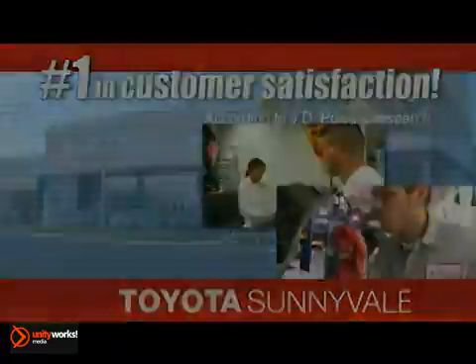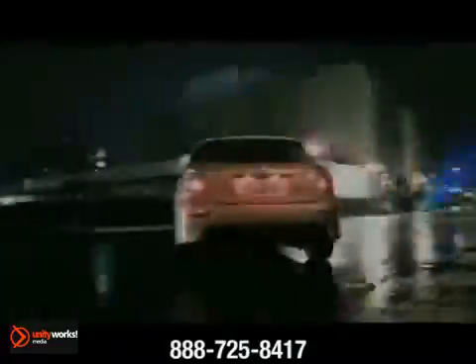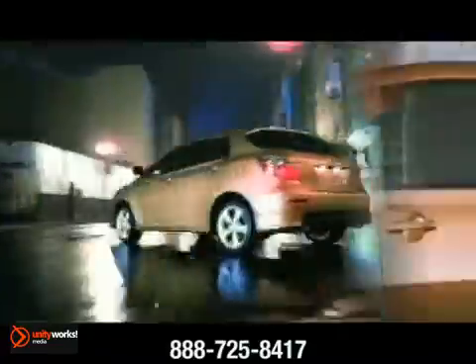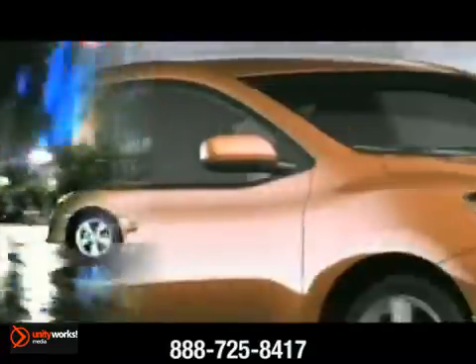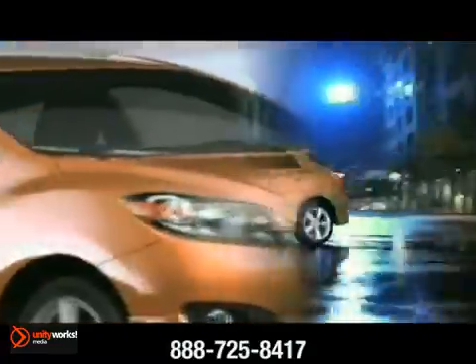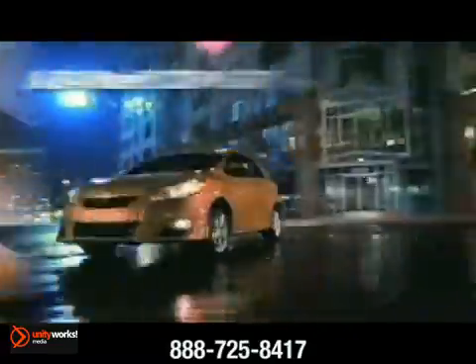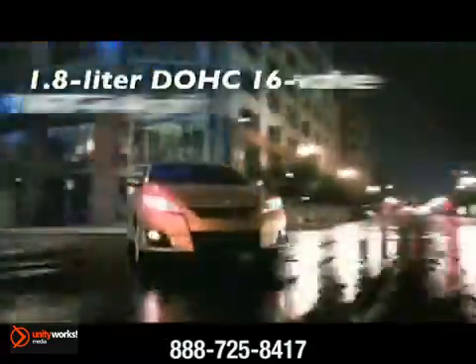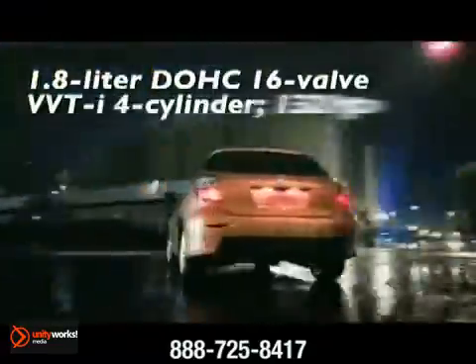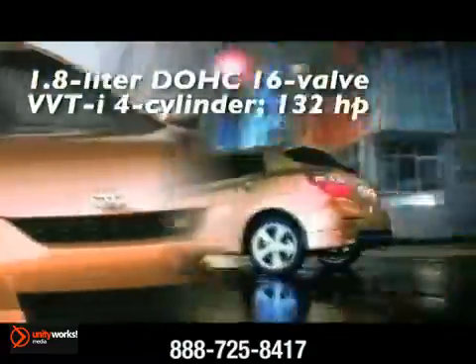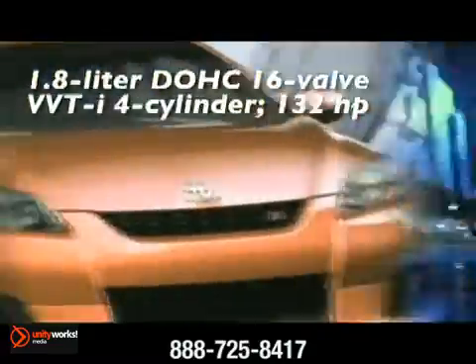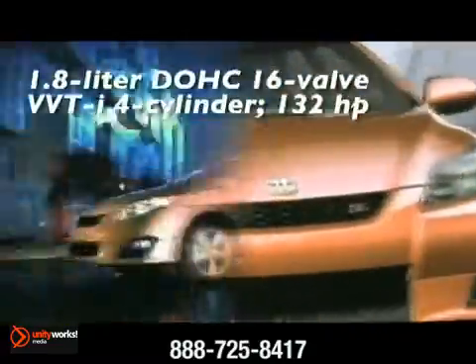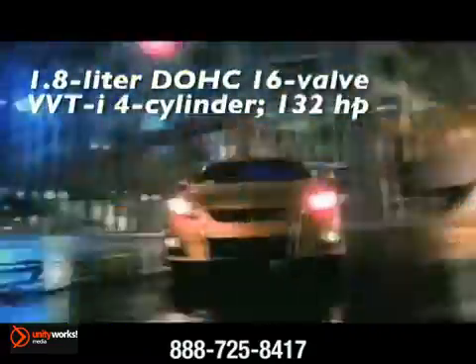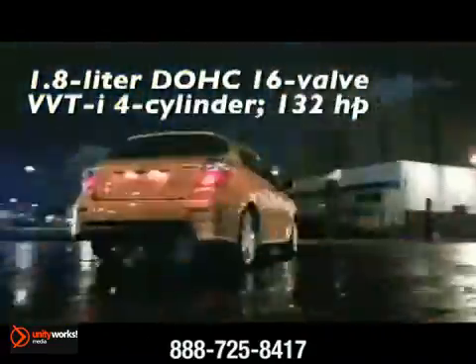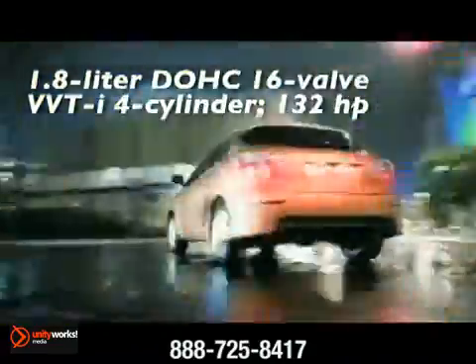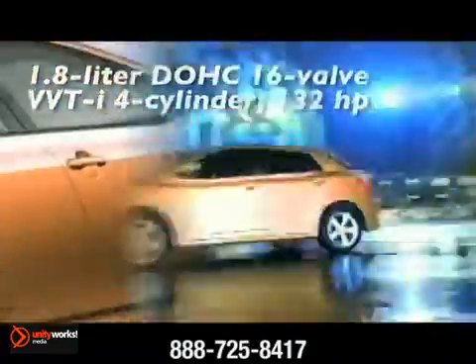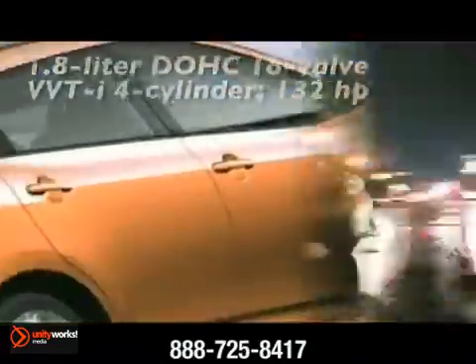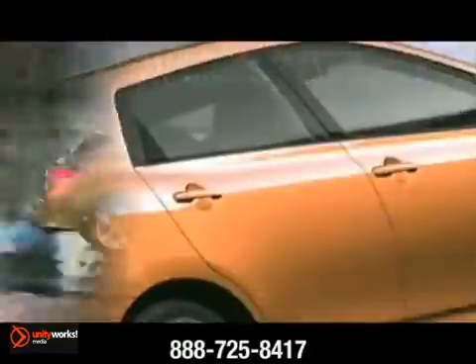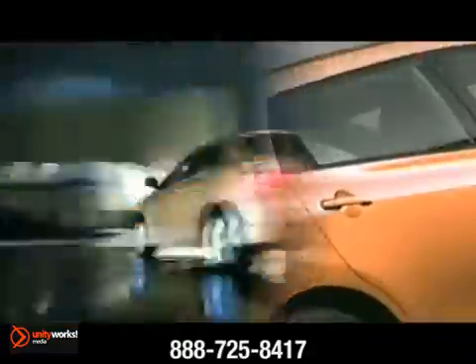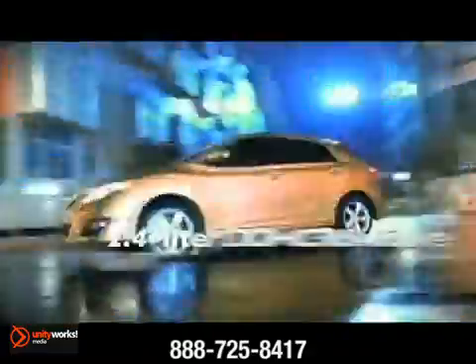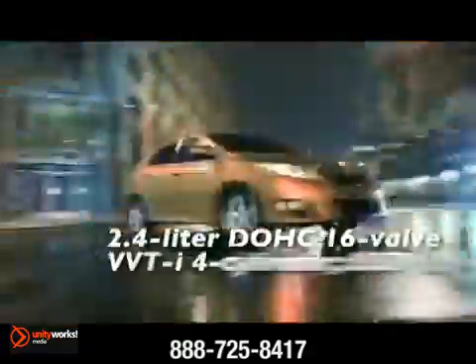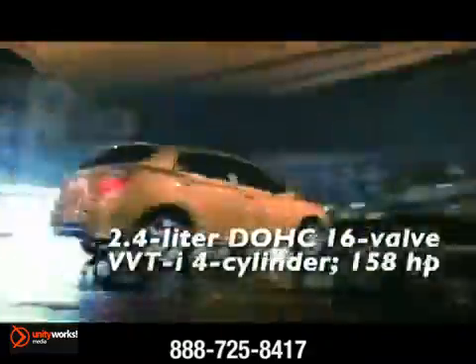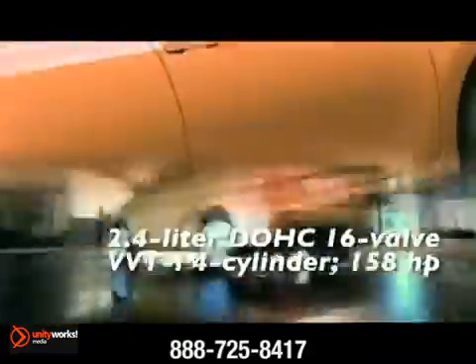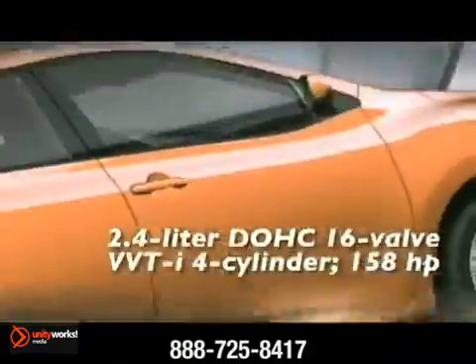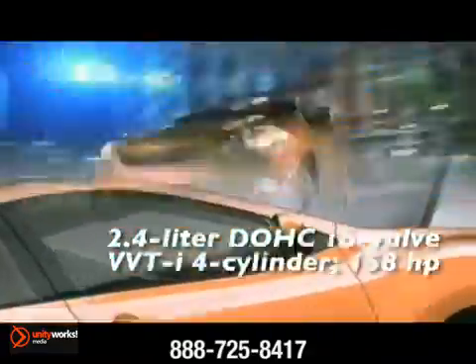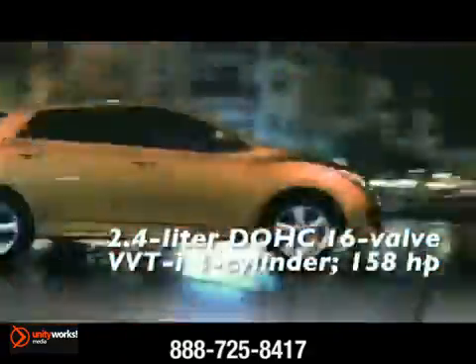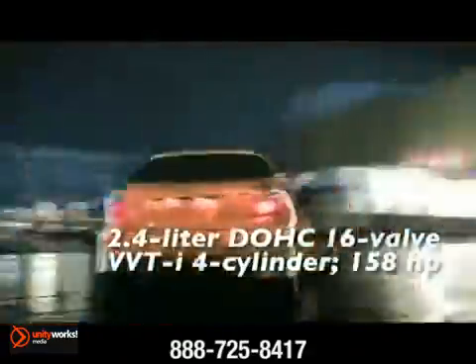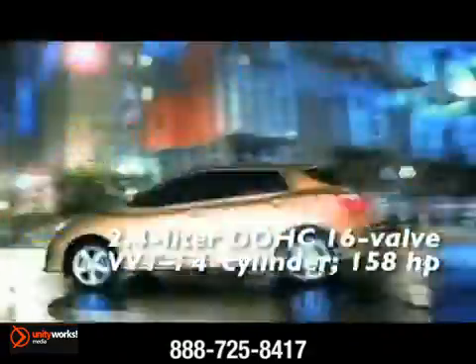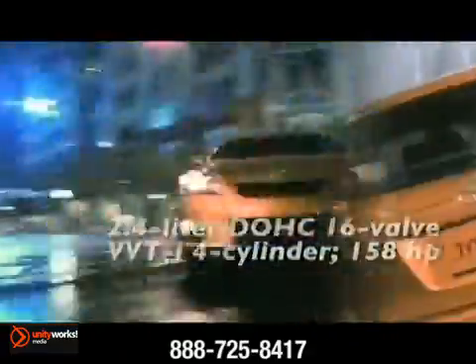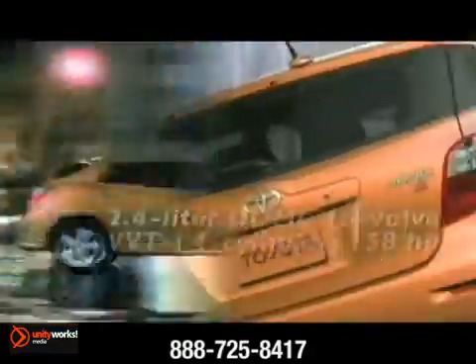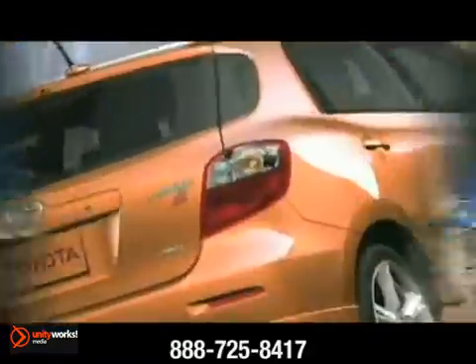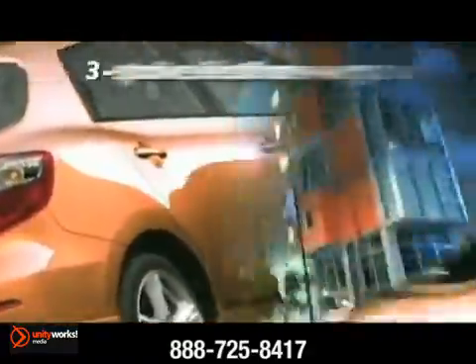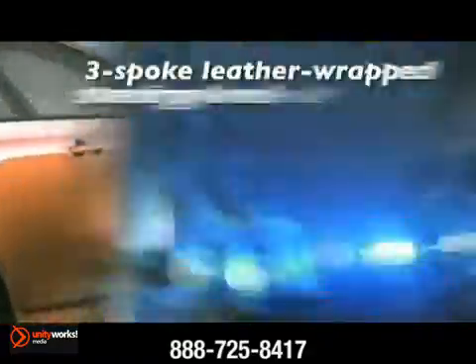Where the day takes you is anyone's guess. How you get there isn't. The 2013 Toyota Matrix is geared up for you. Front to finish, the Matrix rolls in style.